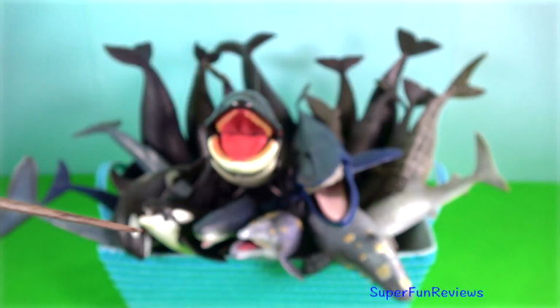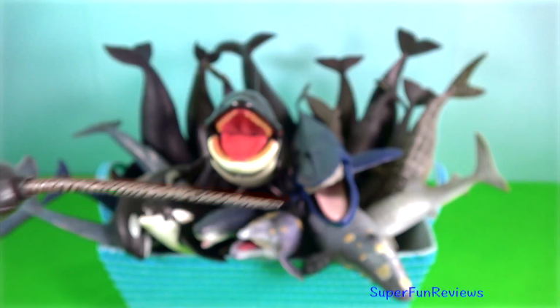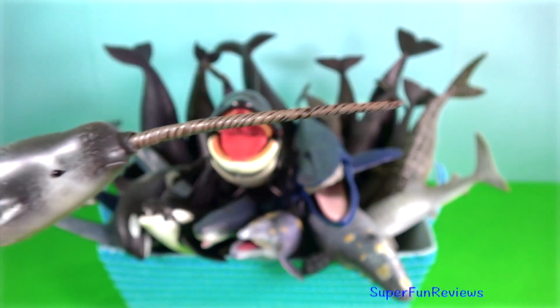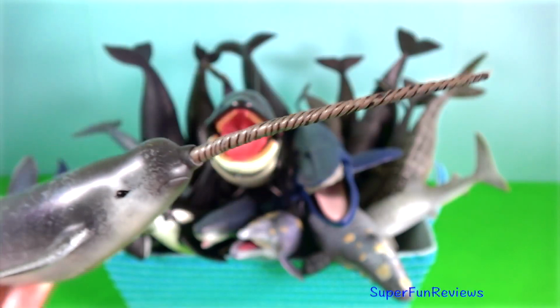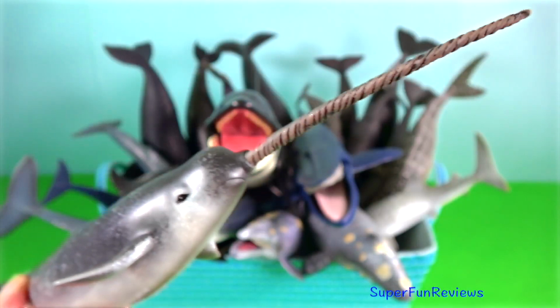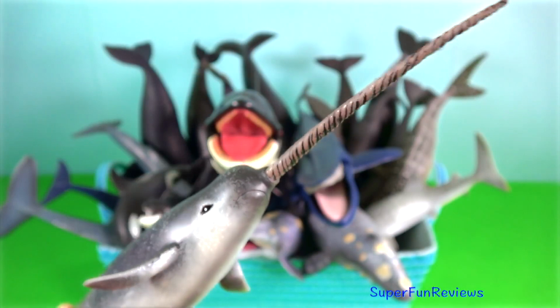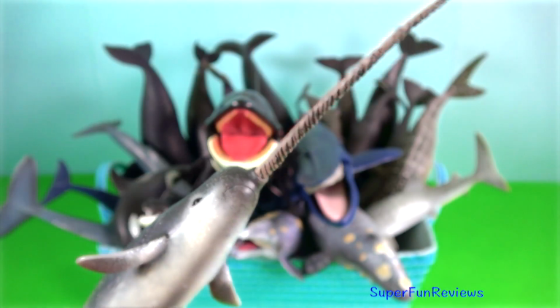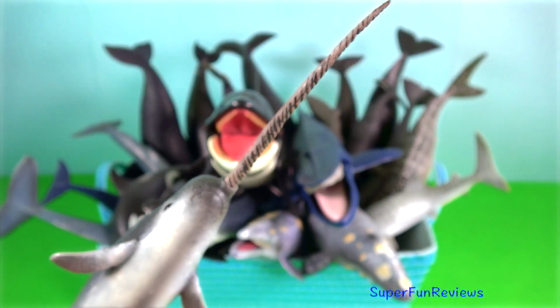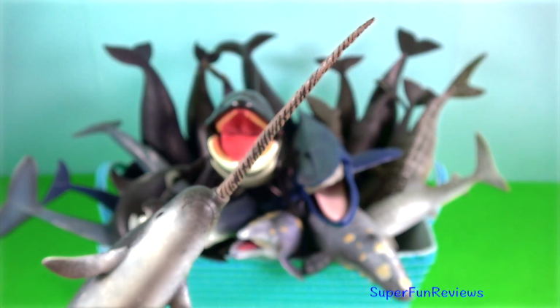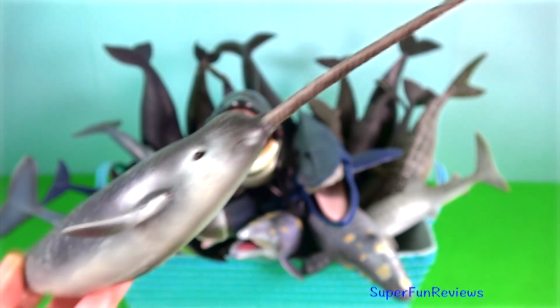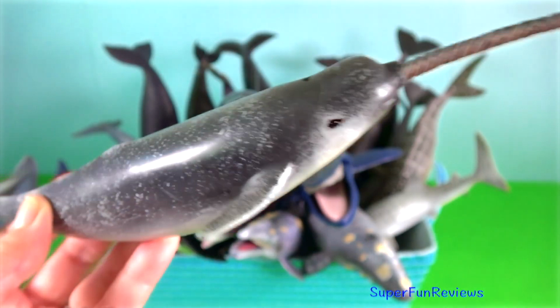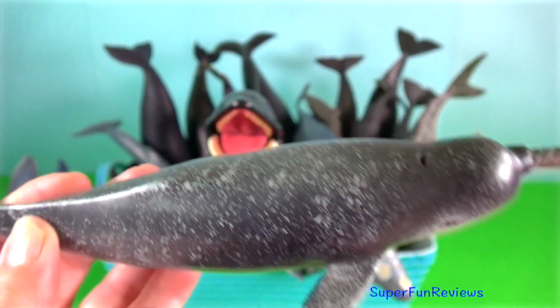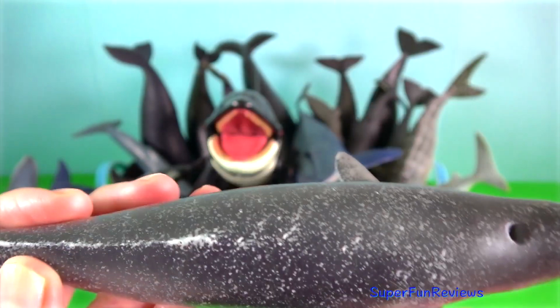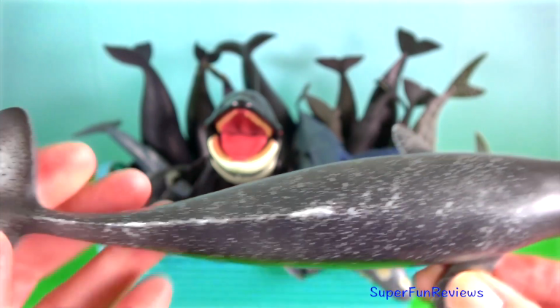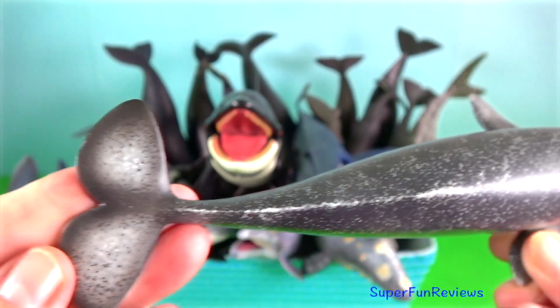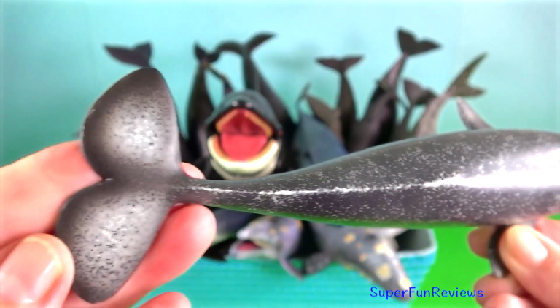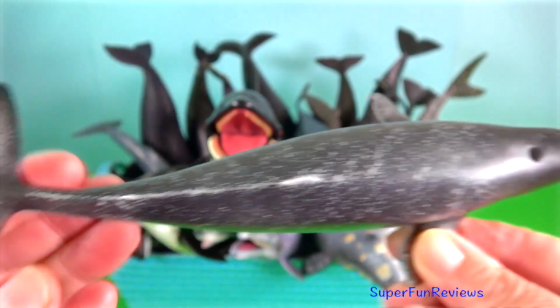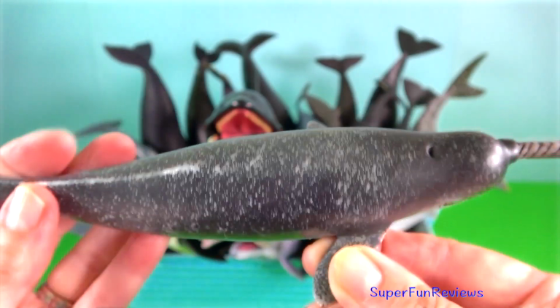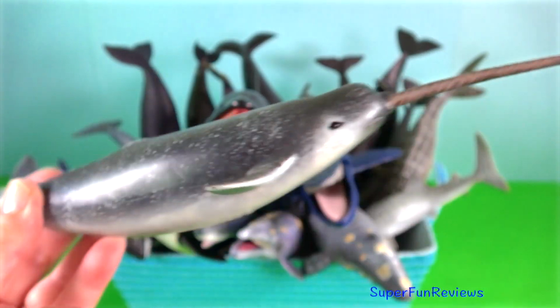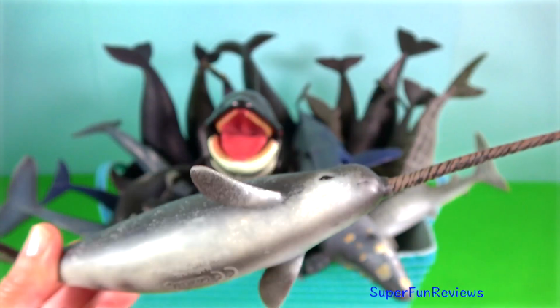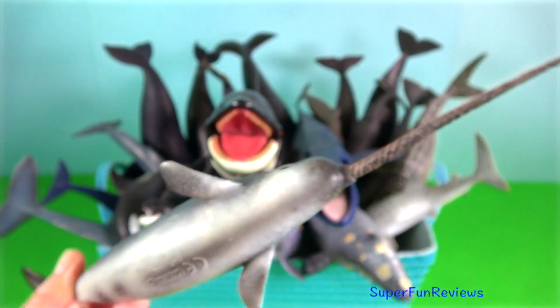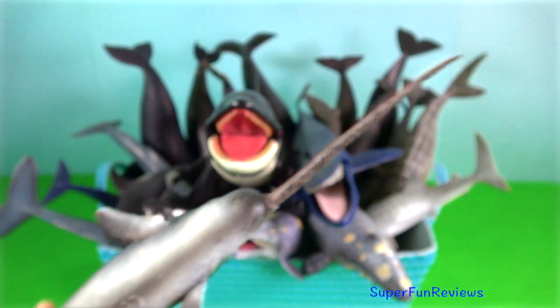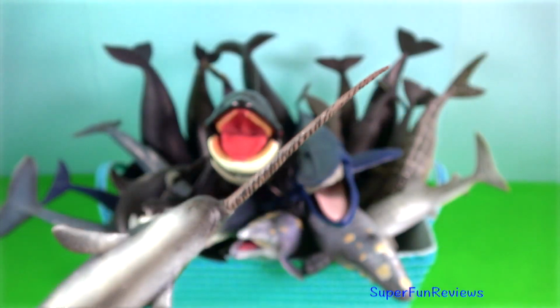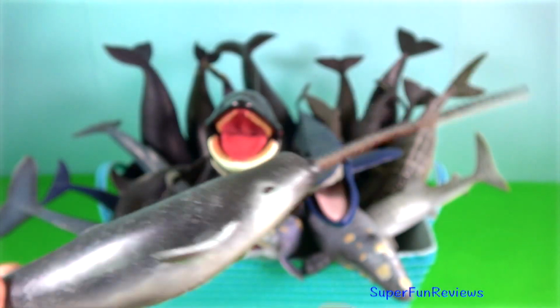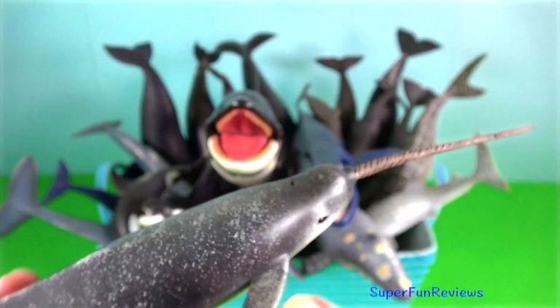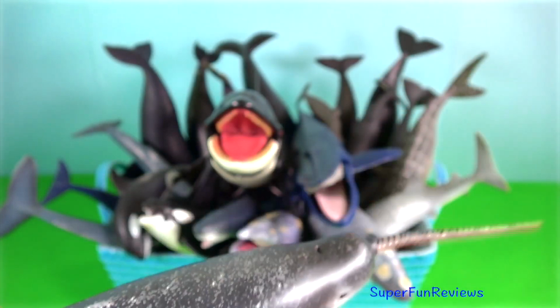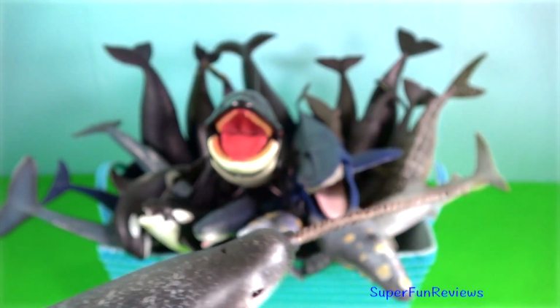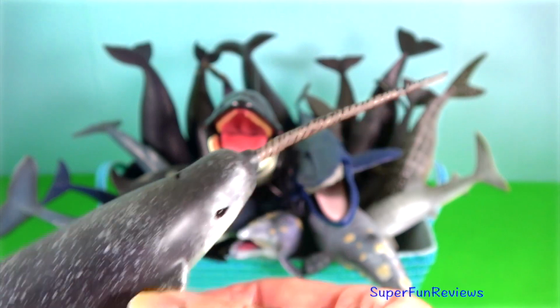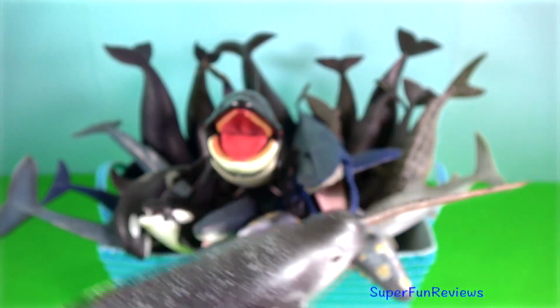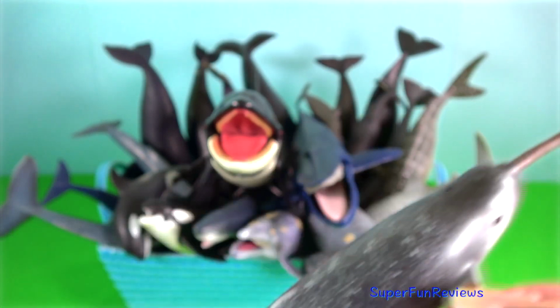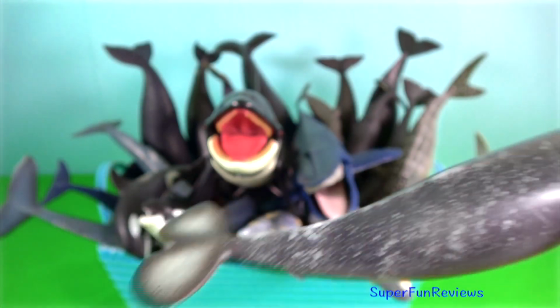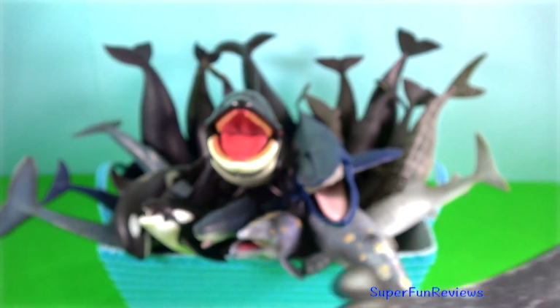Narwhal. It is one of two living species of whale in the family Monodontidae. The males are distinguished by a long, straight, helical tusk.